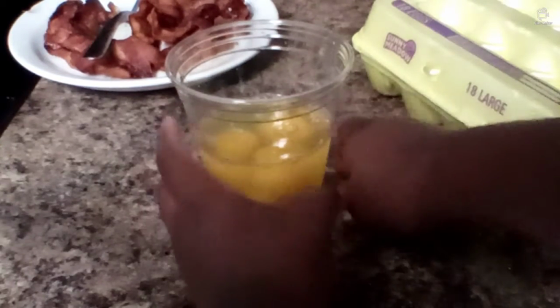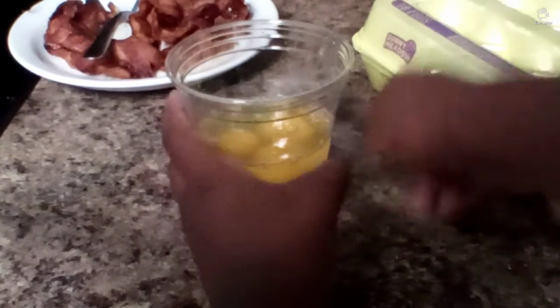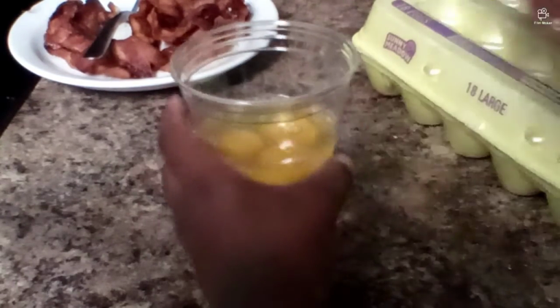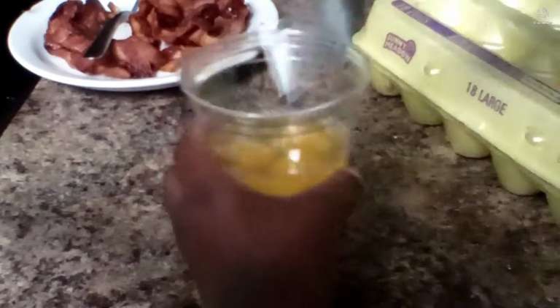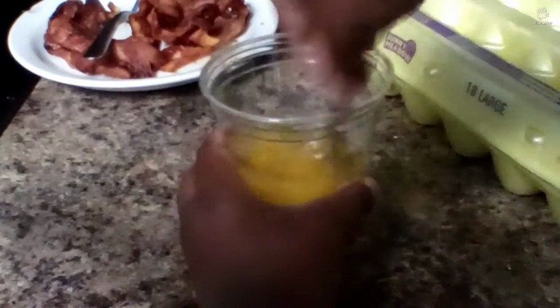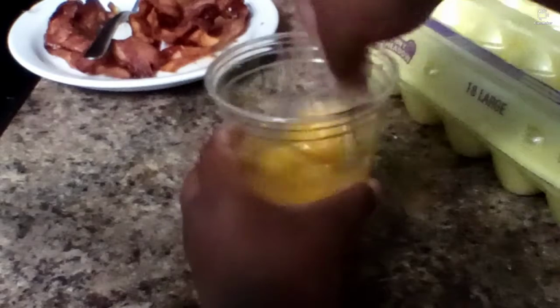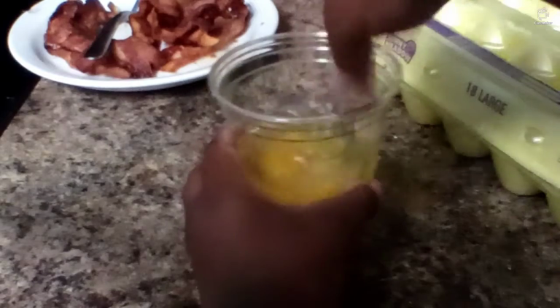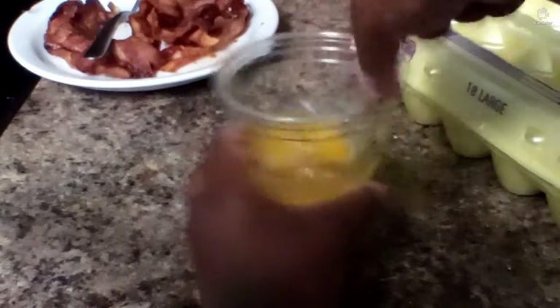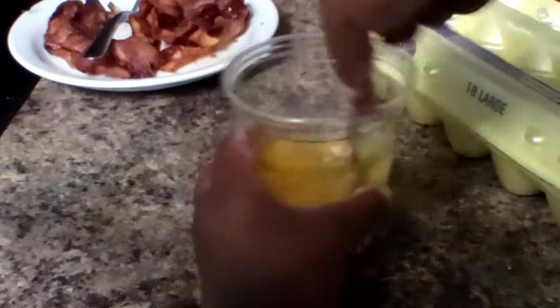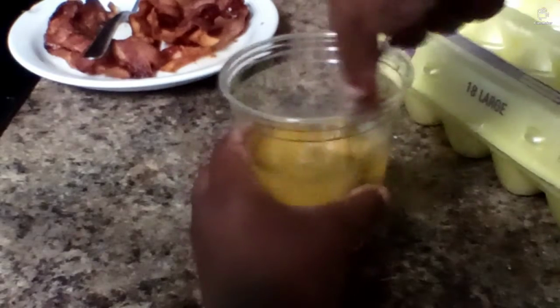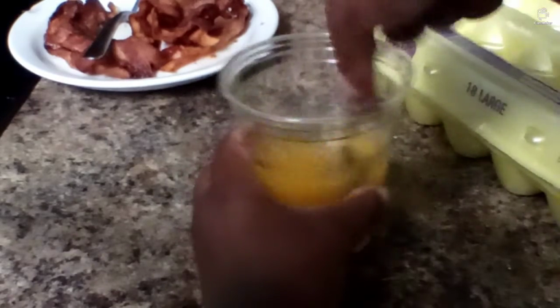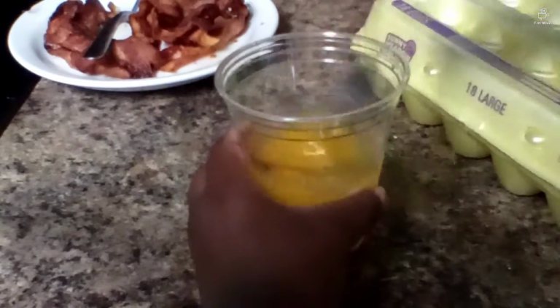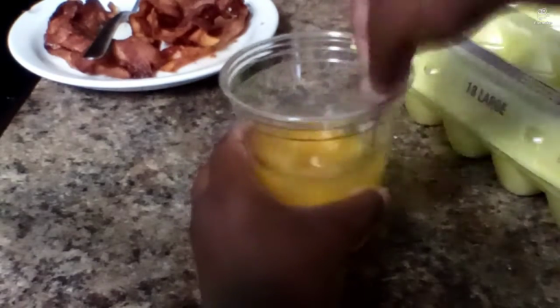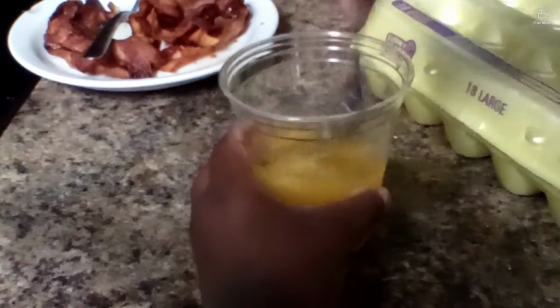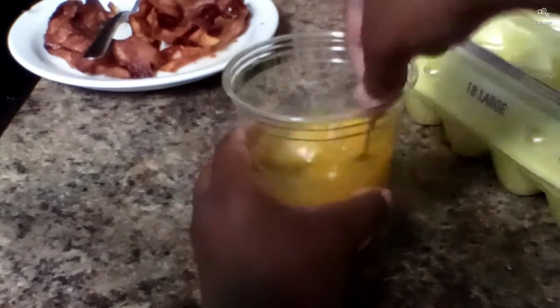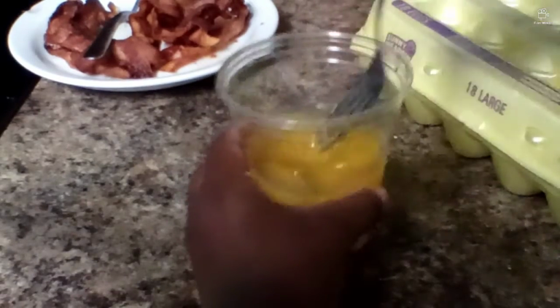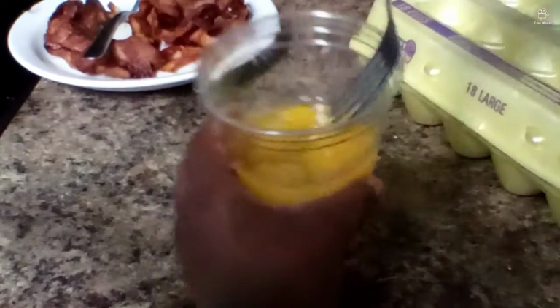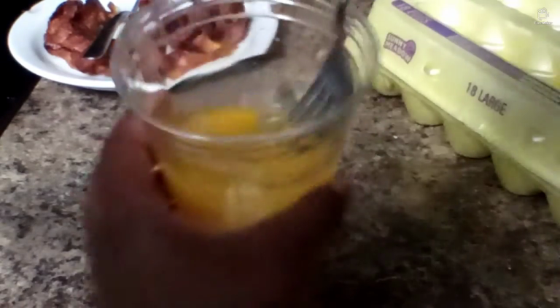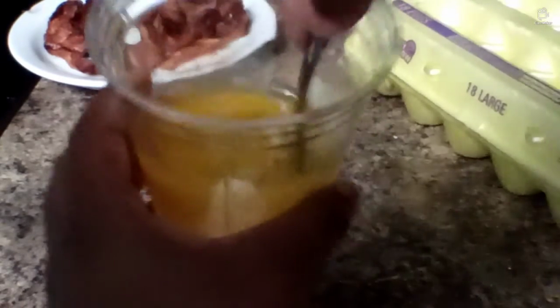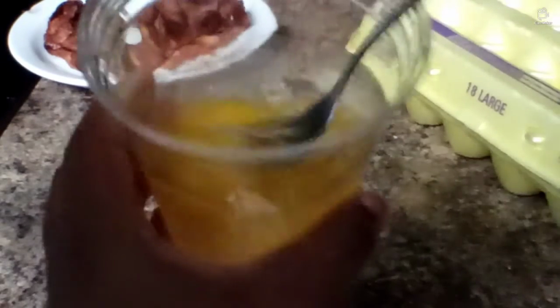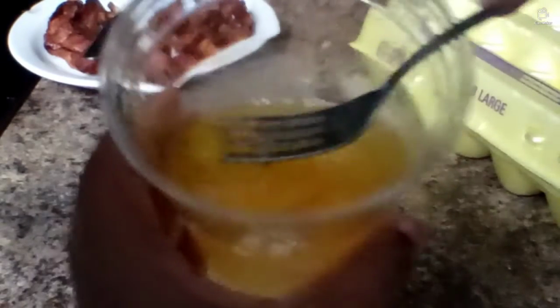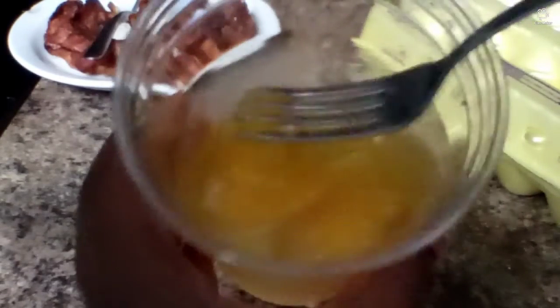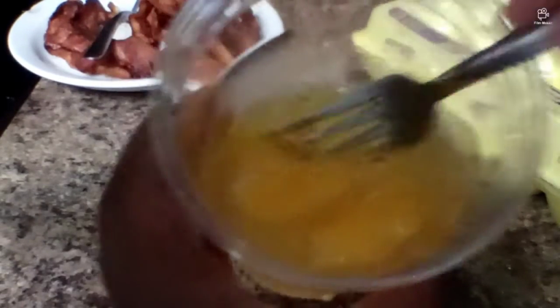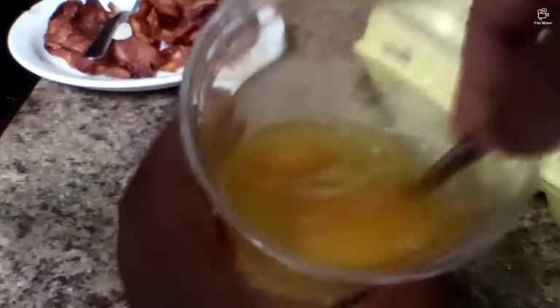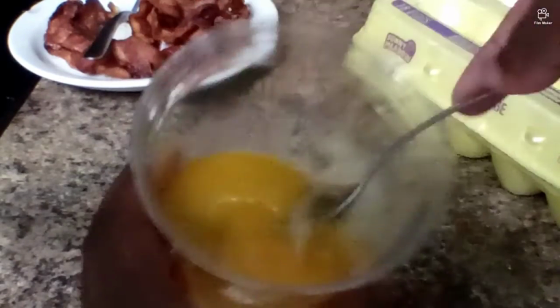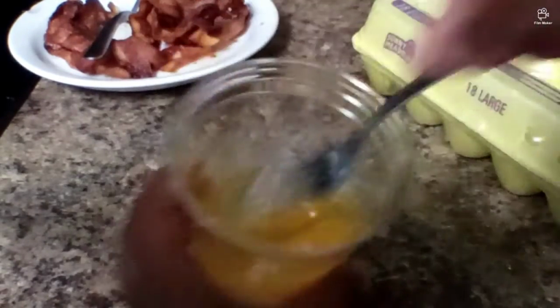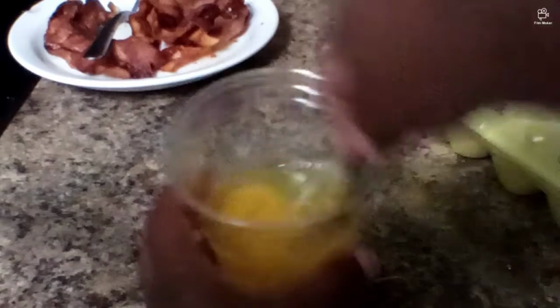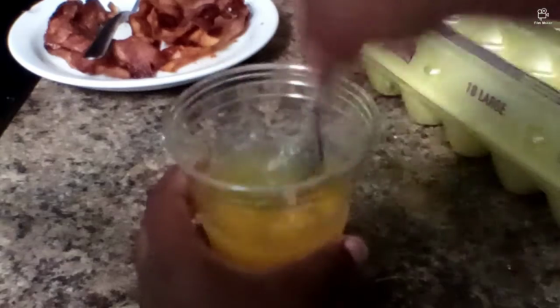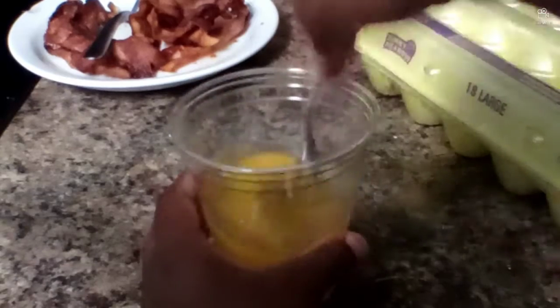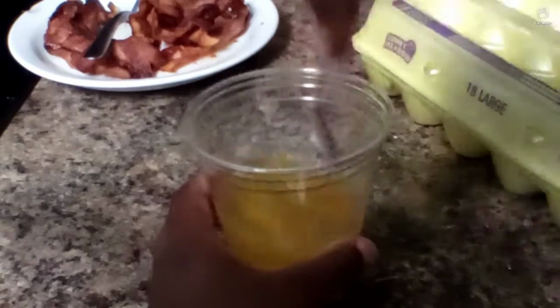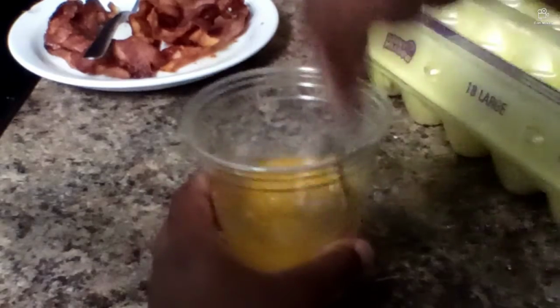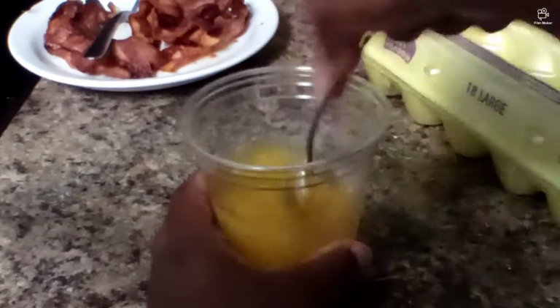Now what you're gonna want to do is stir these up. Make sure it isn't like a whole yolk — you want the yolks to be nice and smooth.